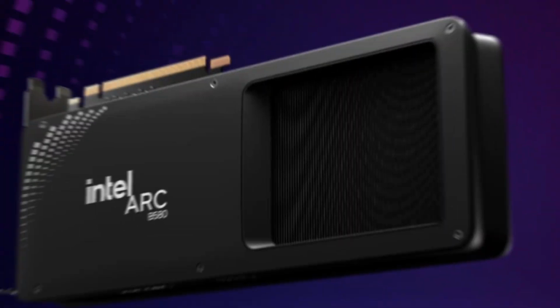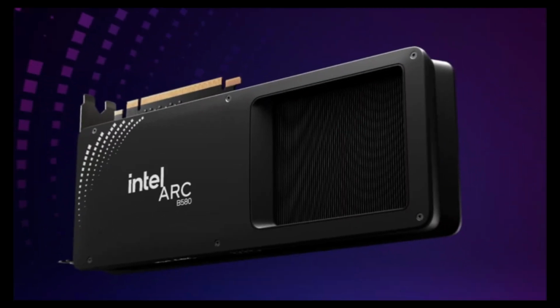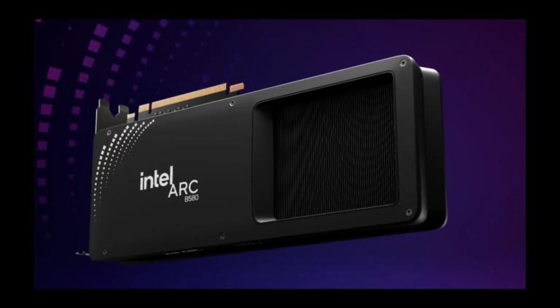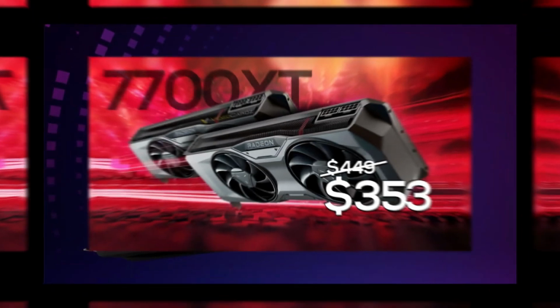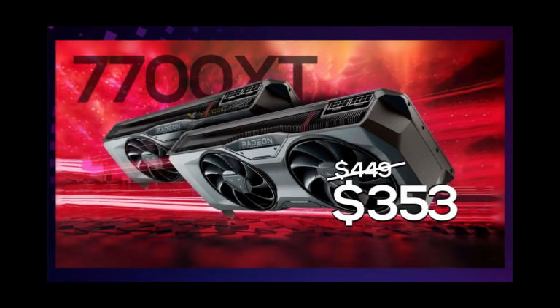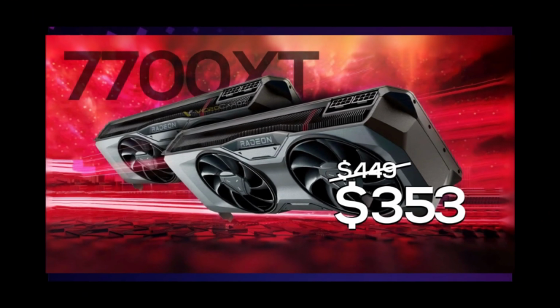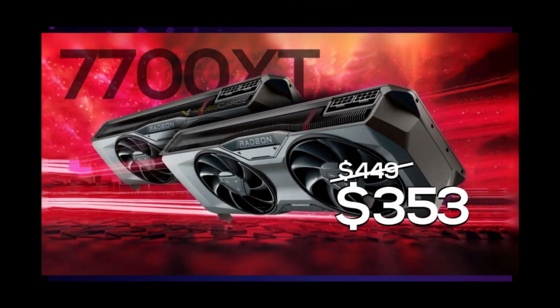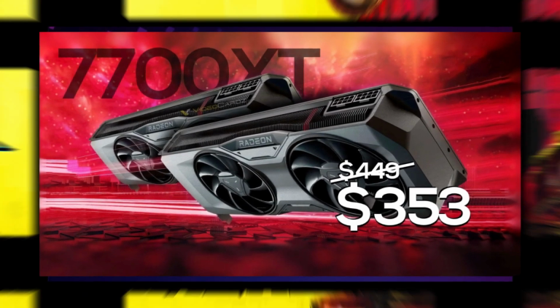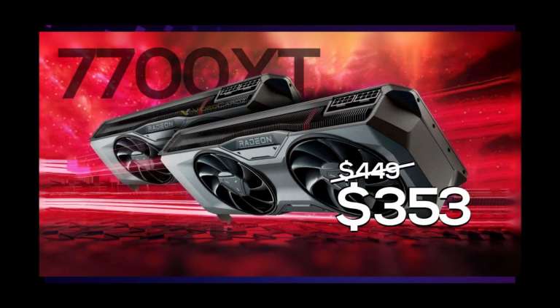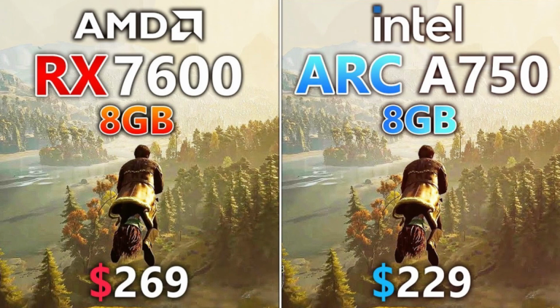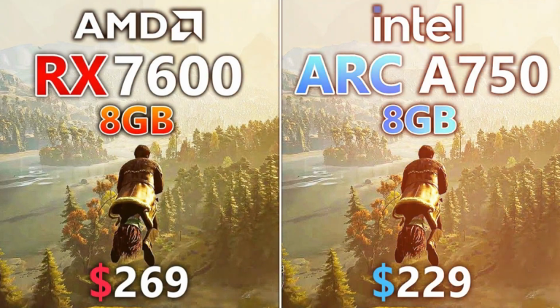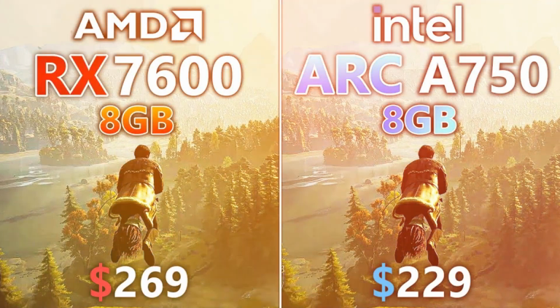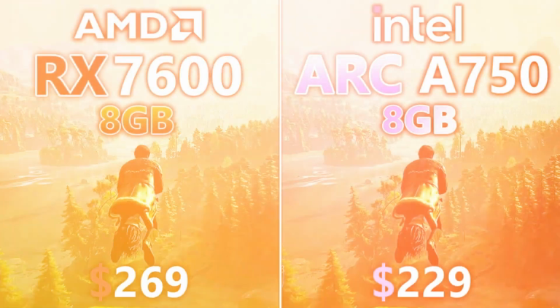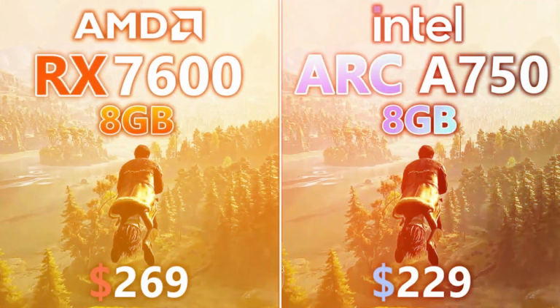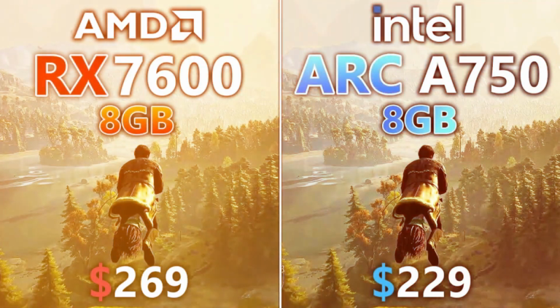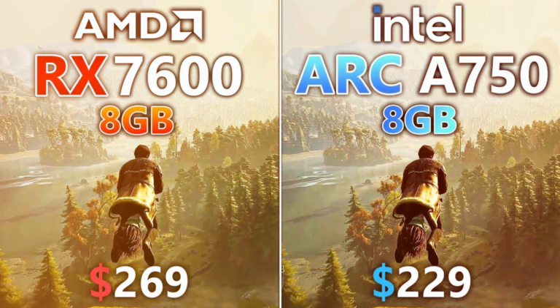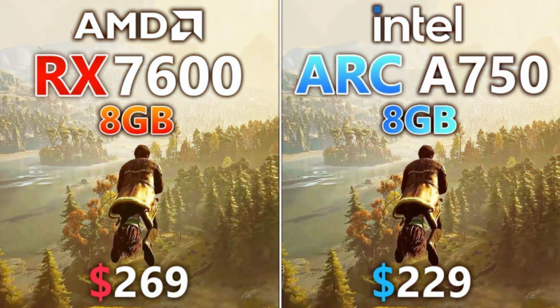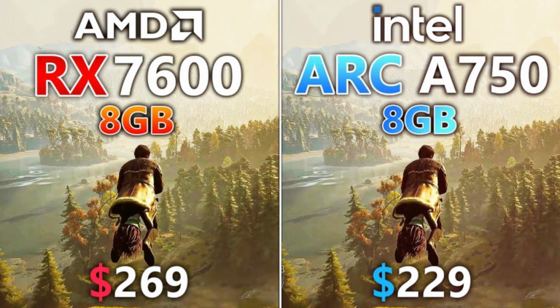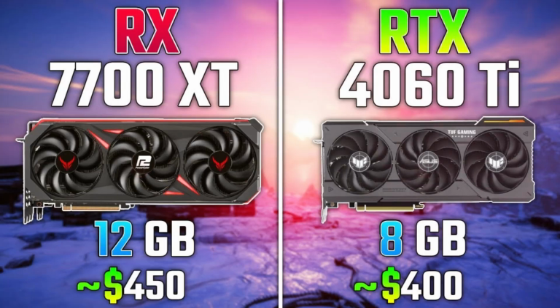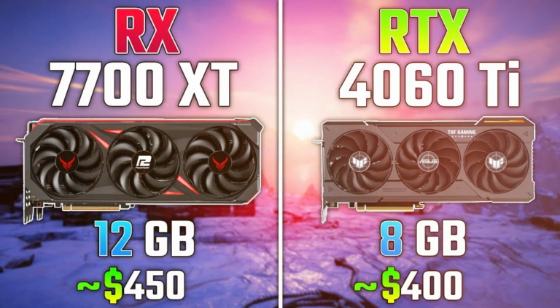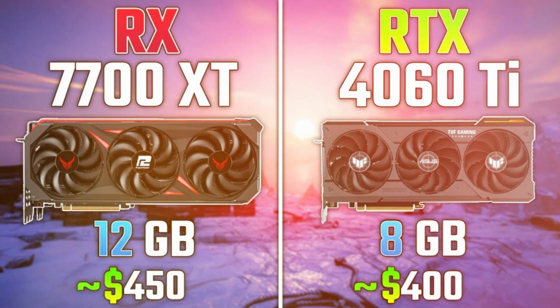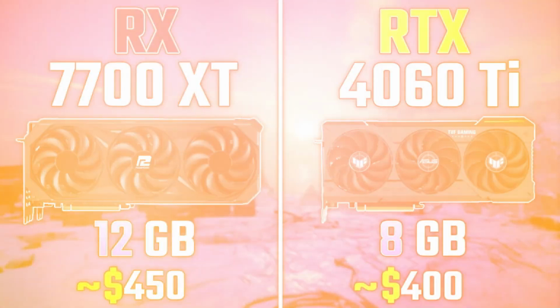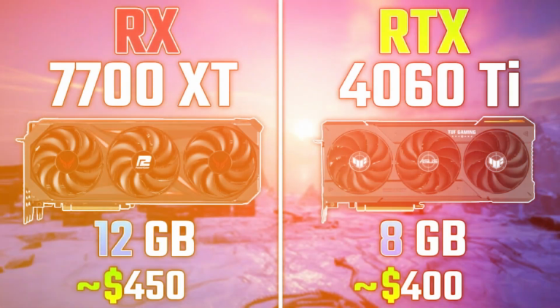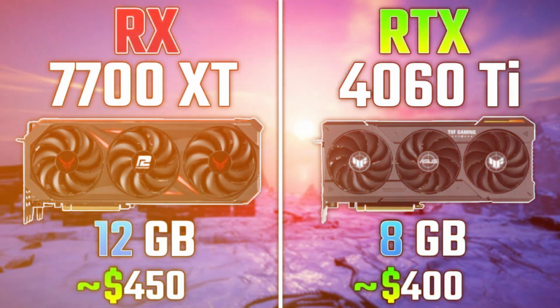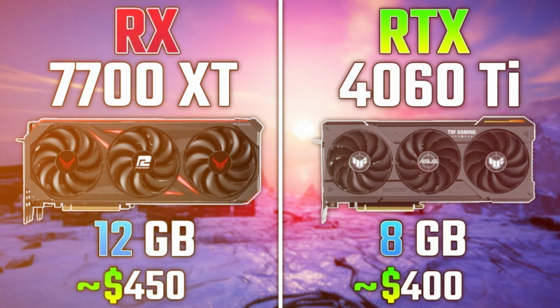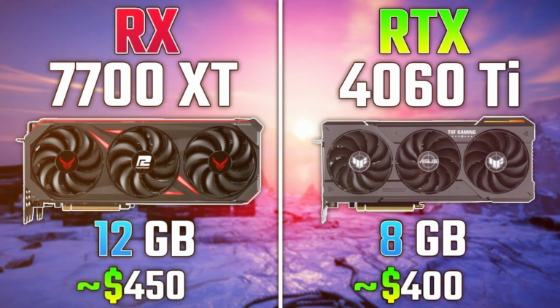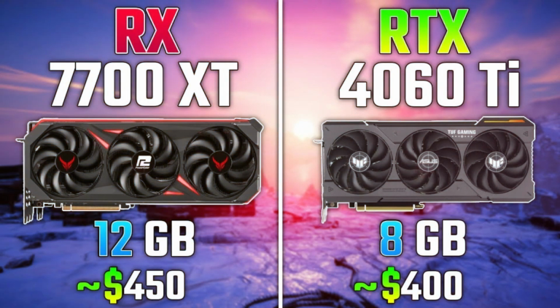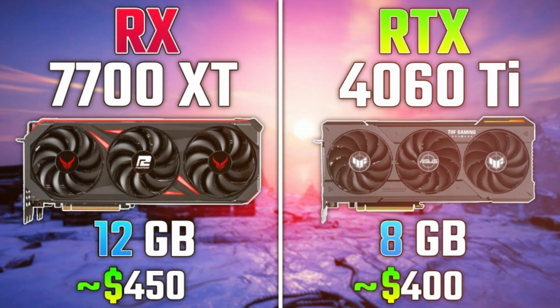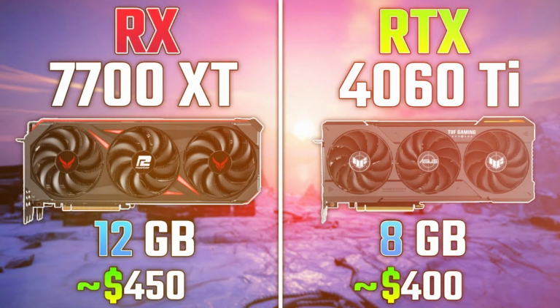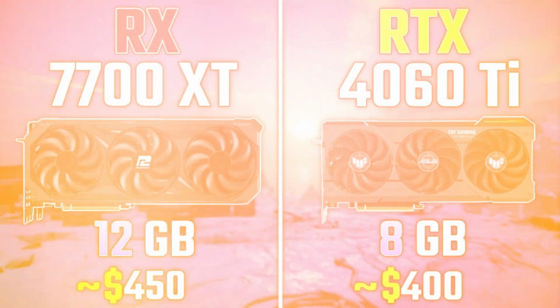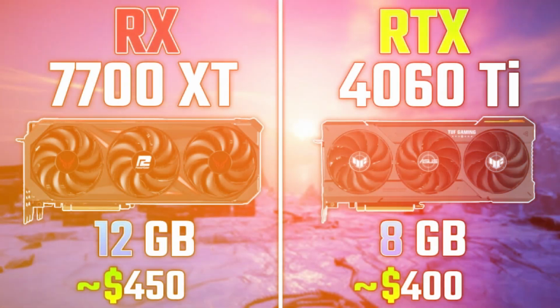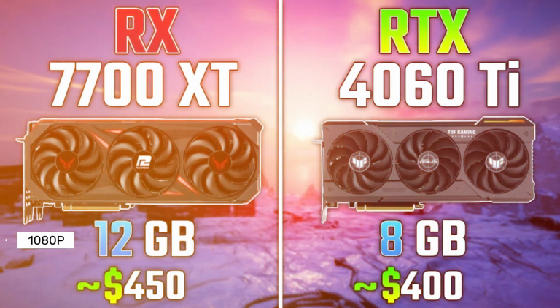In Cyberpunk 2077, the B580 tied with the RX 7700 XT, outperforming the A750 and RX 7600, and slightly surpassing the RTX 4060 at lower resolutions. However, frame rates remained unplayable above 1080p.